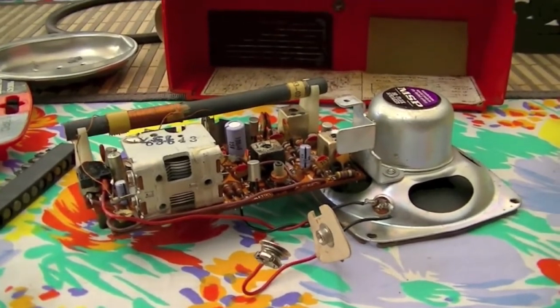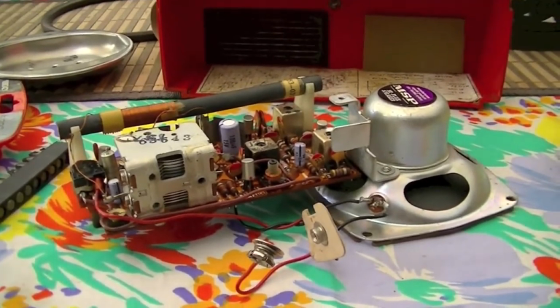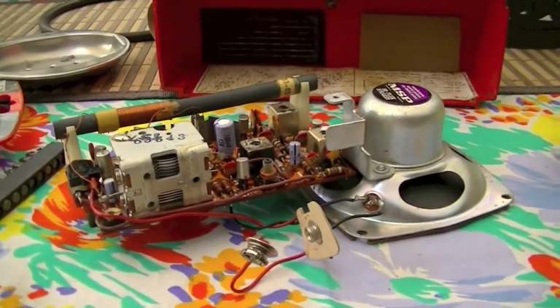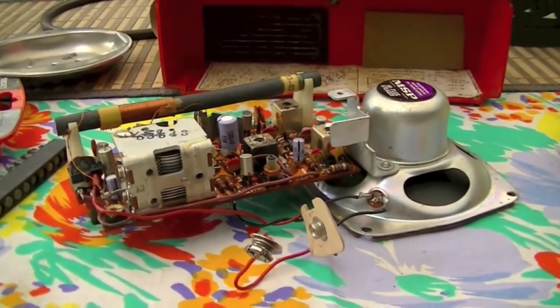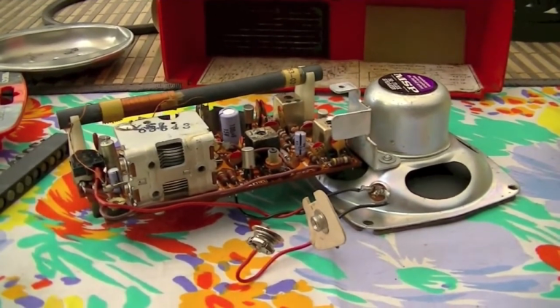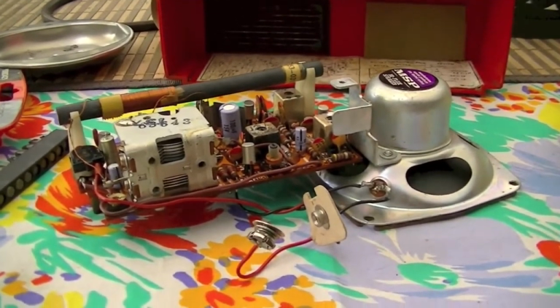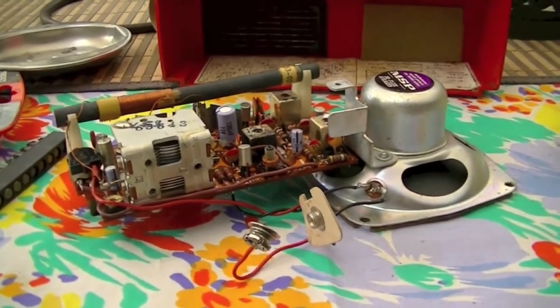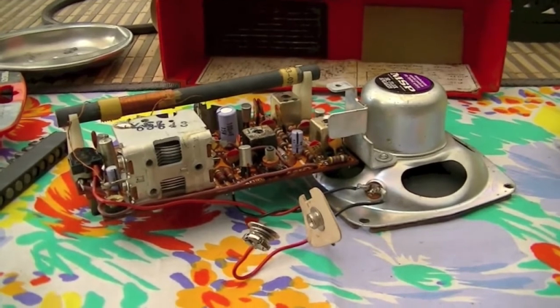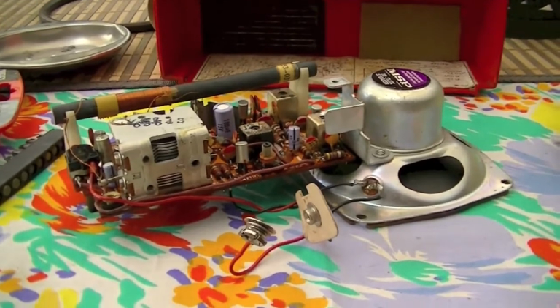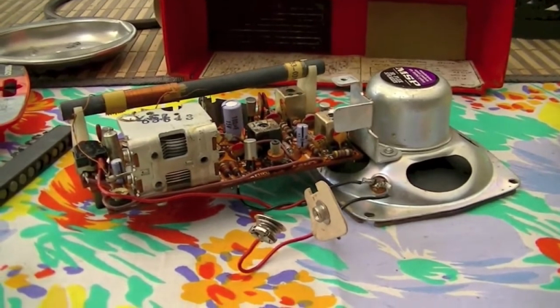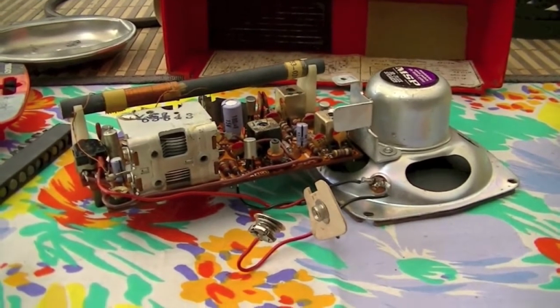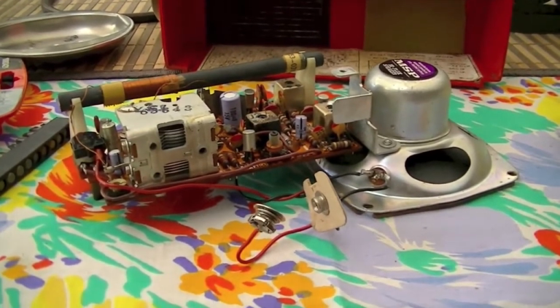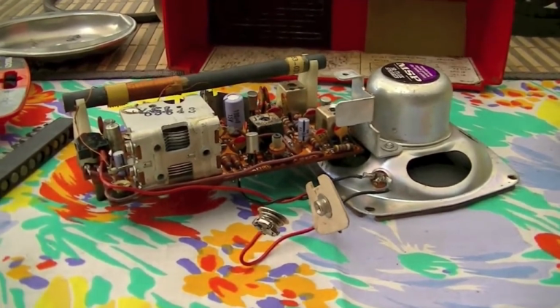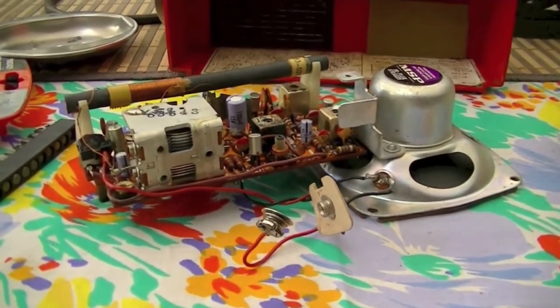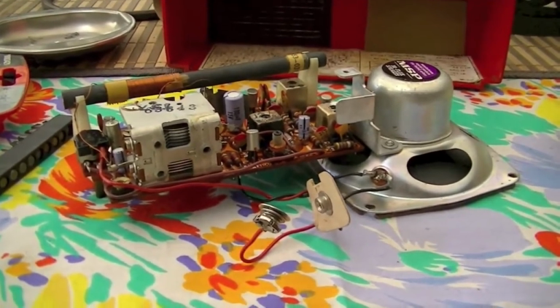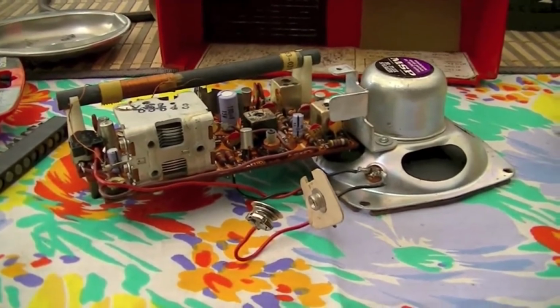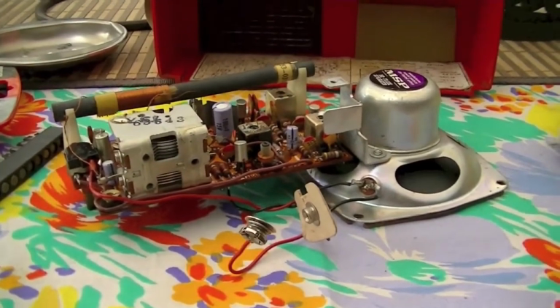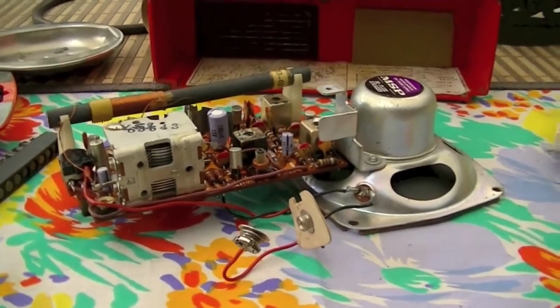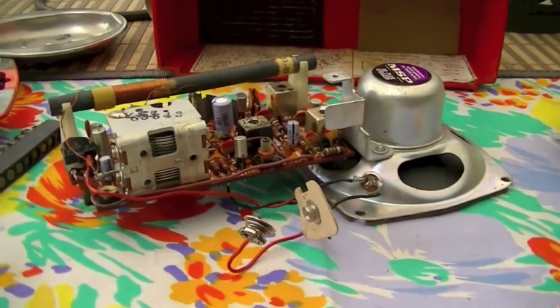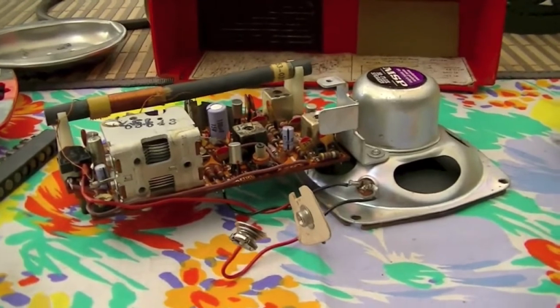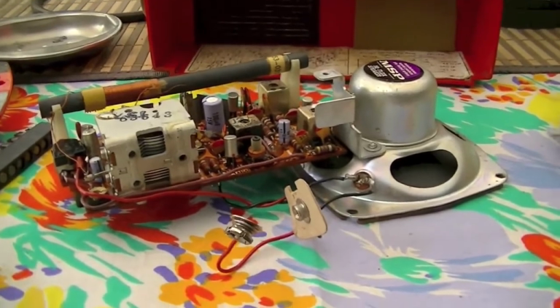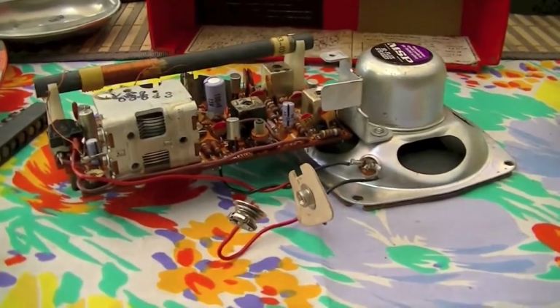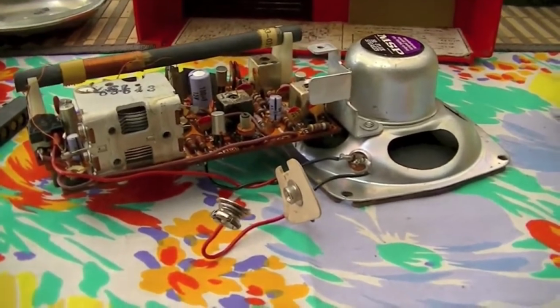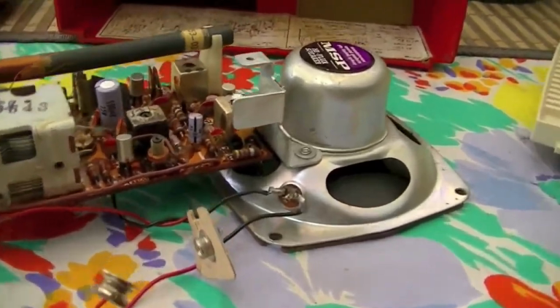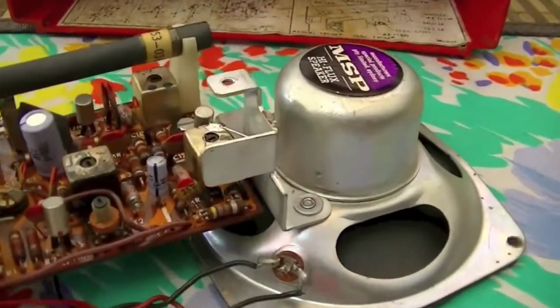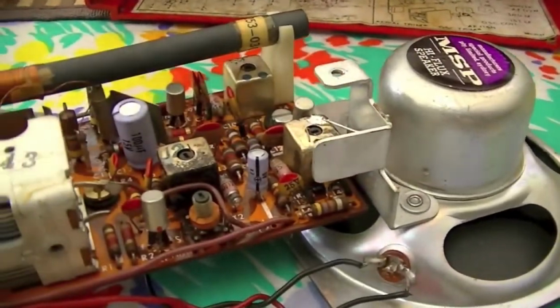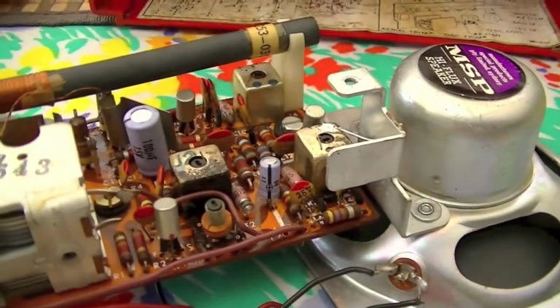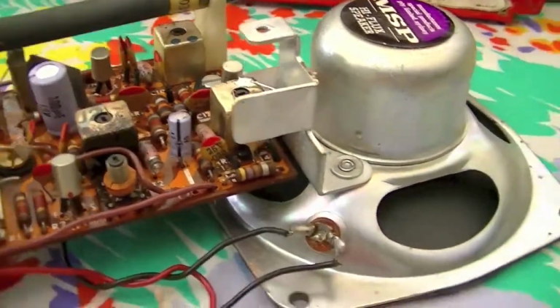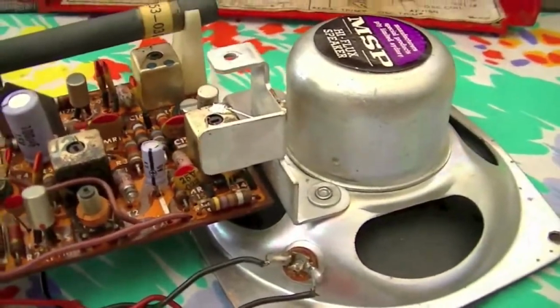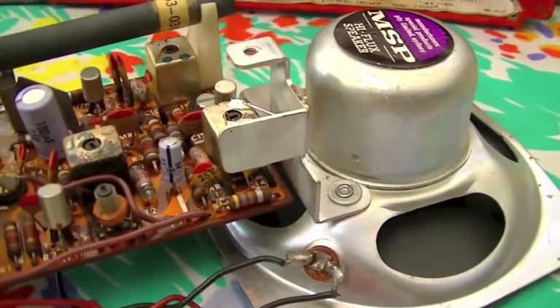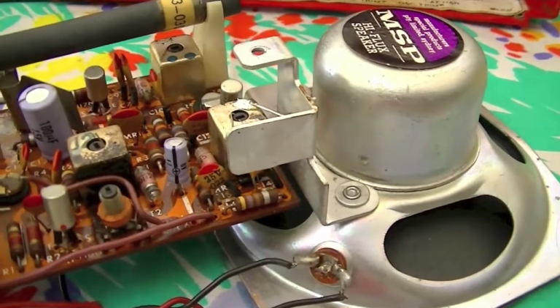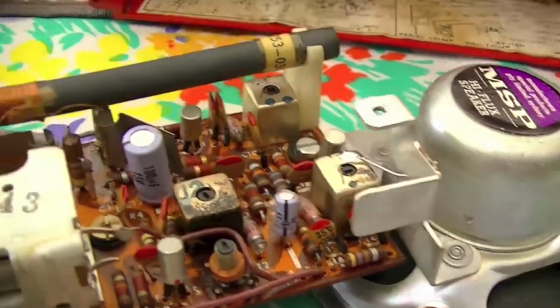I'm a bit disappointed because I thought it wouldn't work, but it did — turned on fine. But that's not stopping me from having a bit of a tinker, because those electrolytic capacitors are looking a bit old.